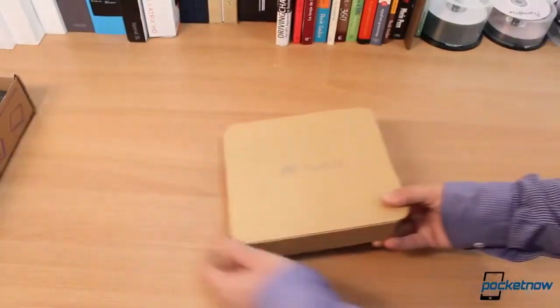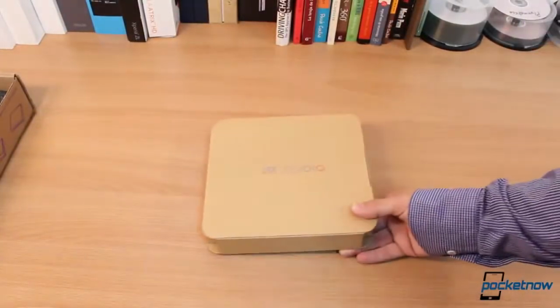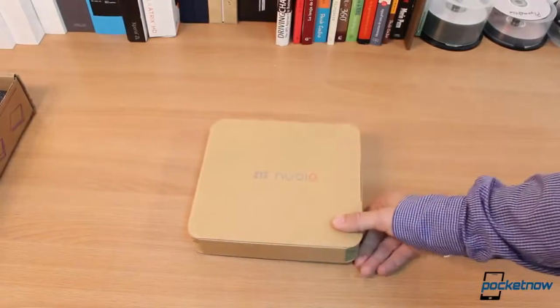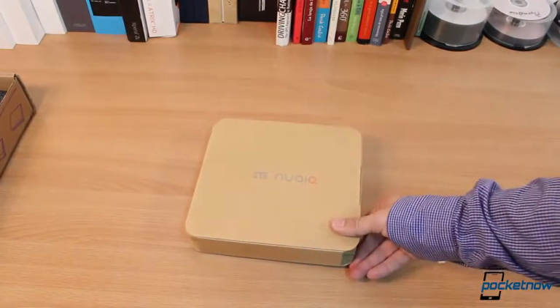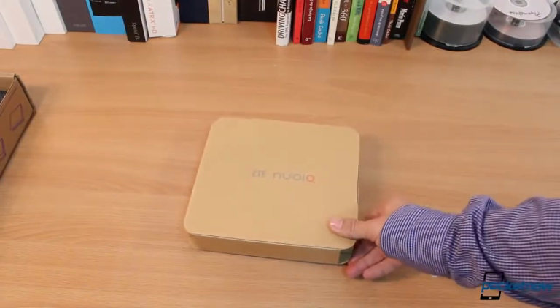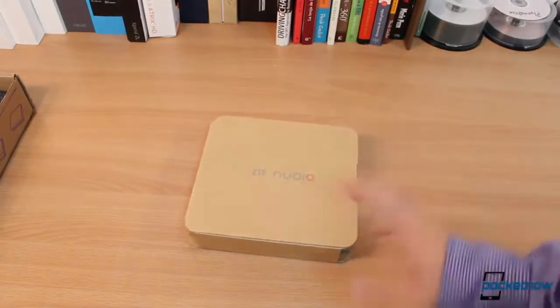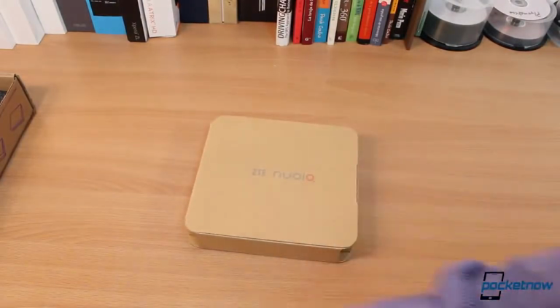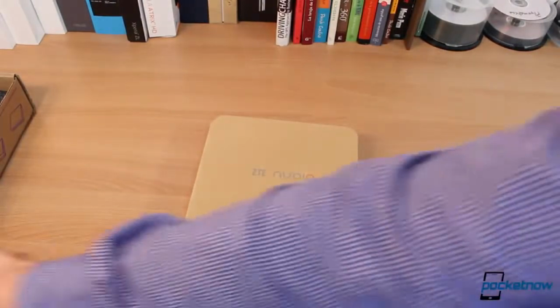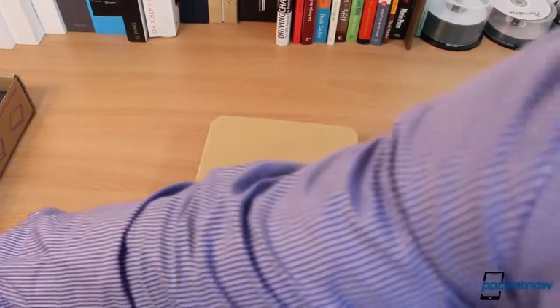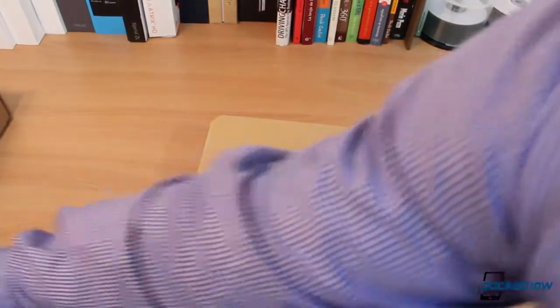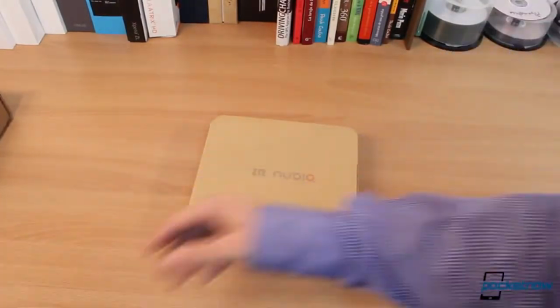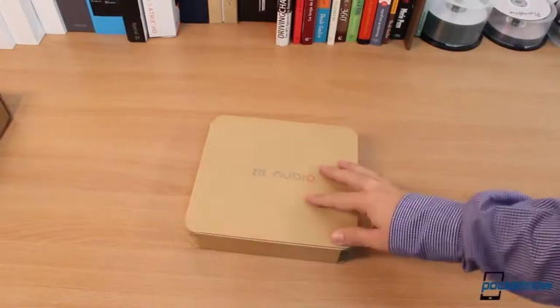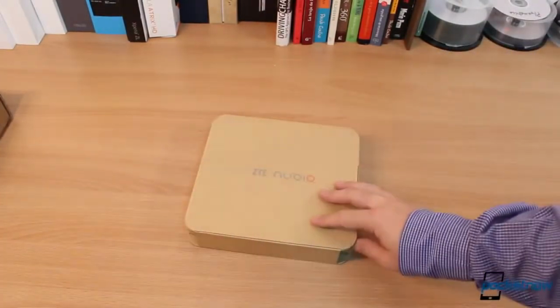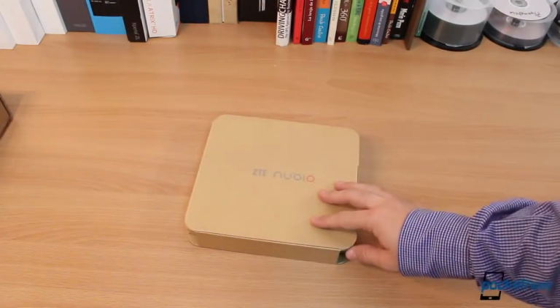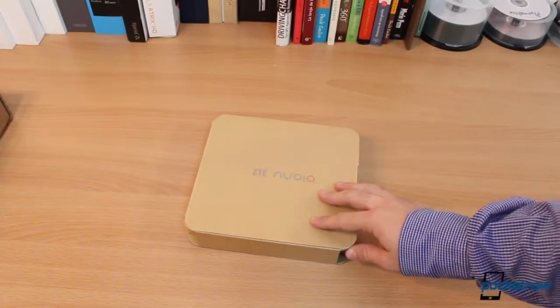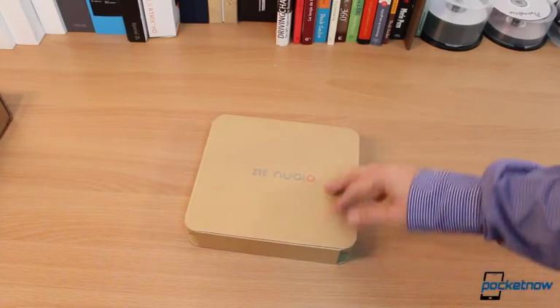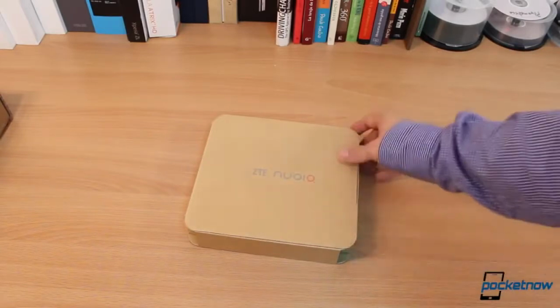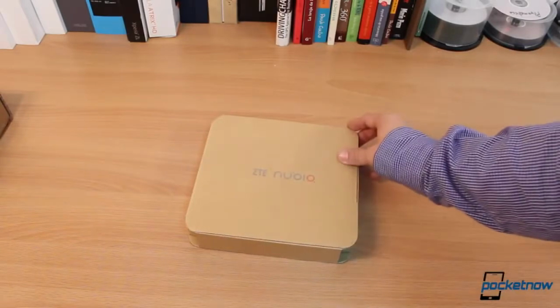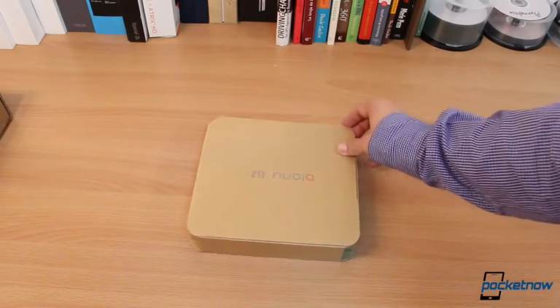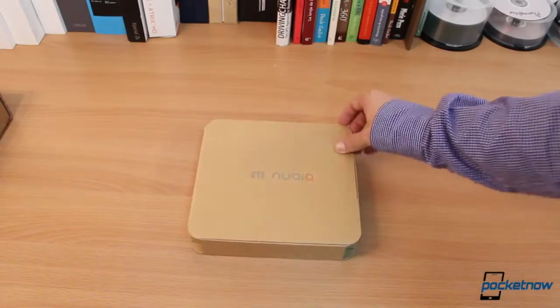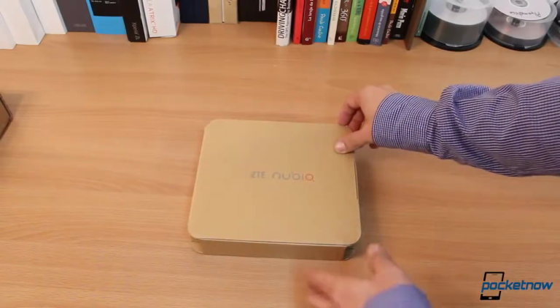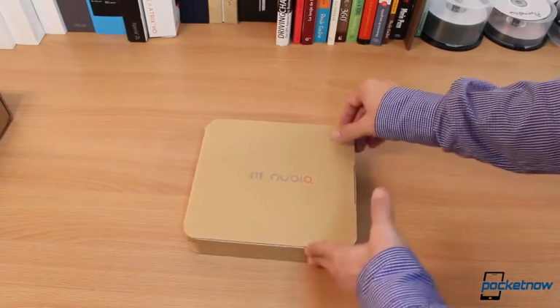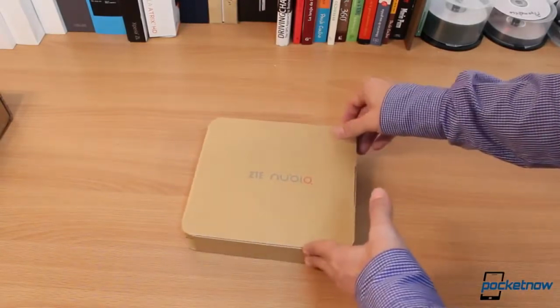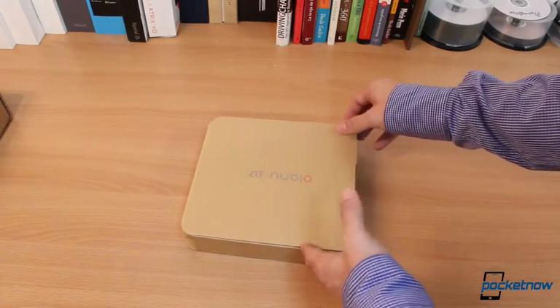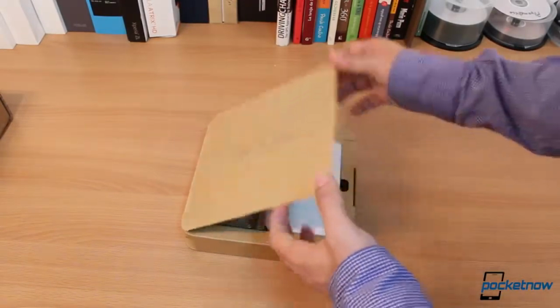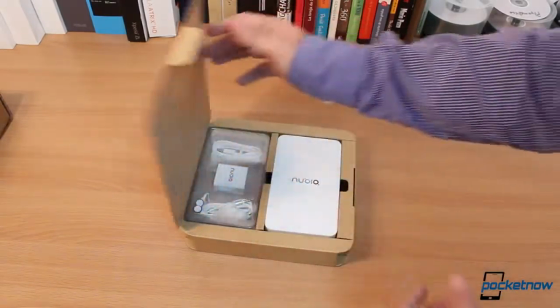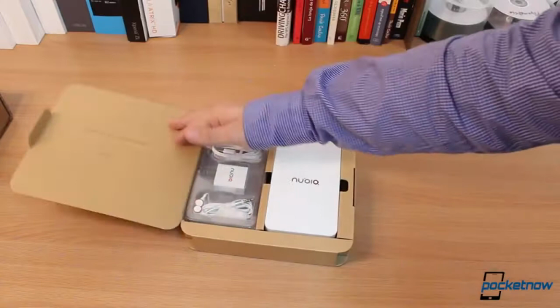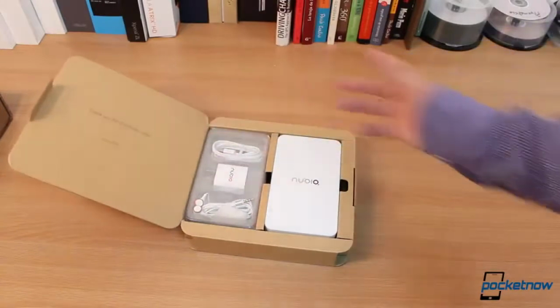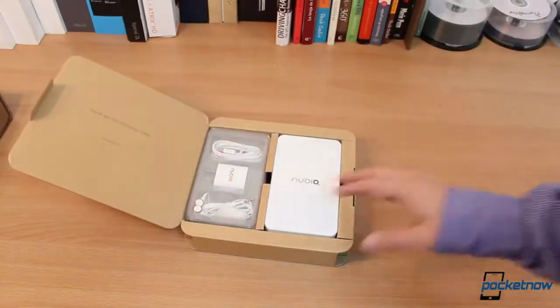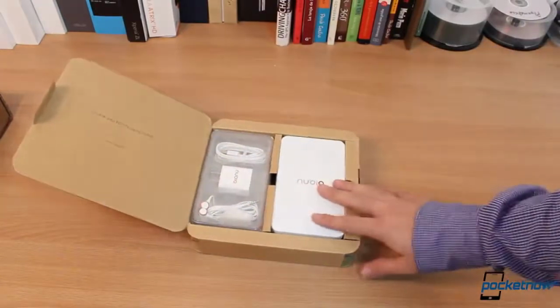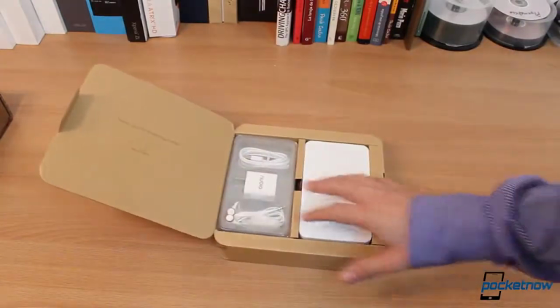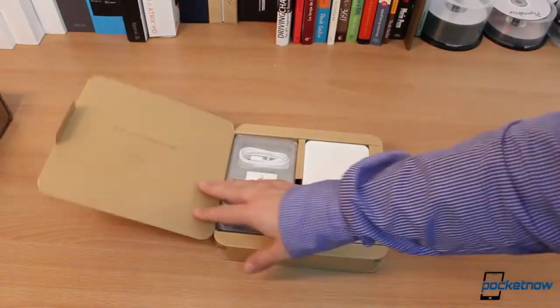When was the last time you unboxed a phone that looked this good? Usually companies have lost touch on how important unboxing experiences are for customers. And look — you open this flap and it says, 'Thank you for choosing Nubia.'